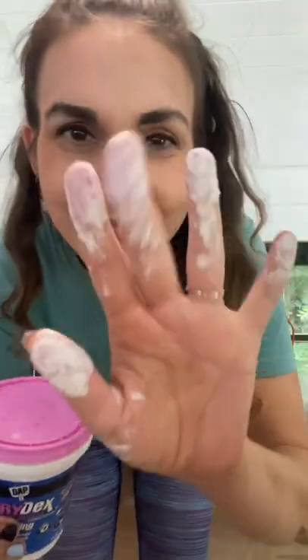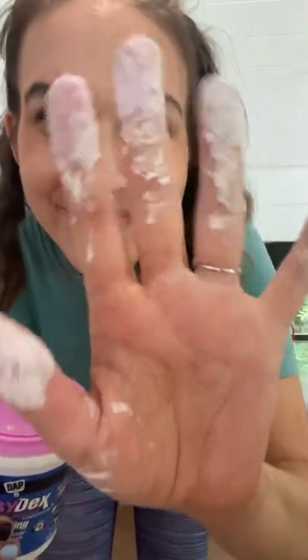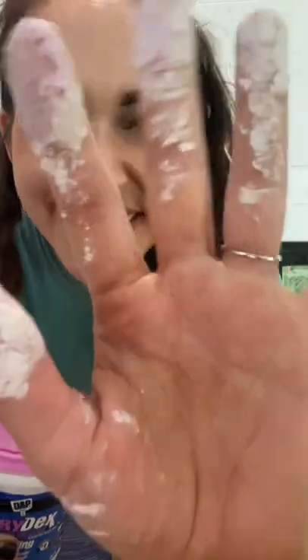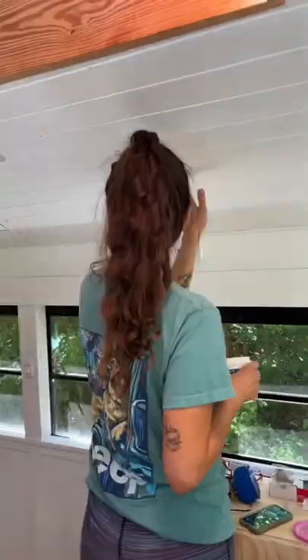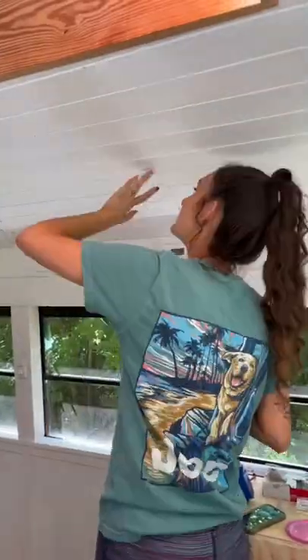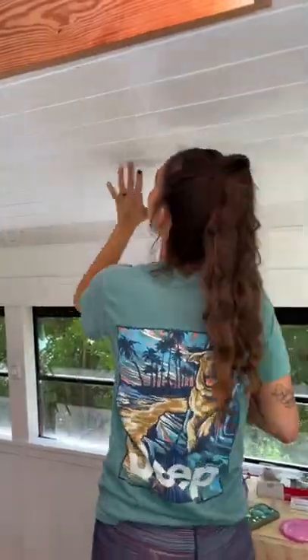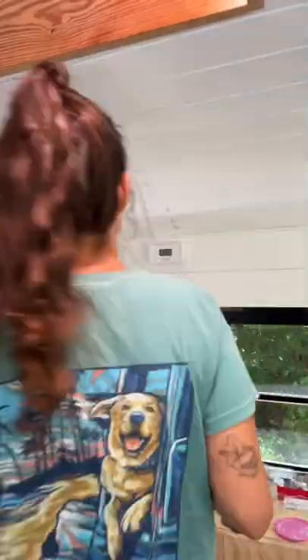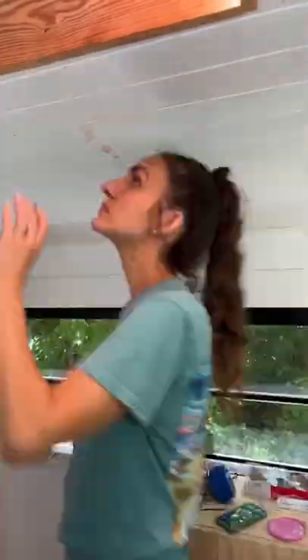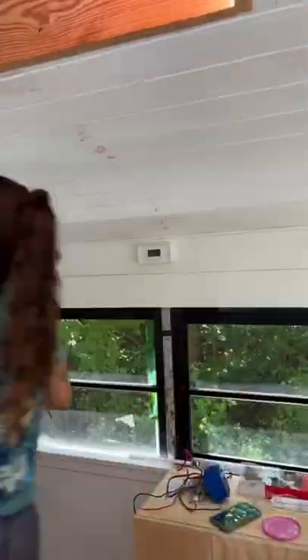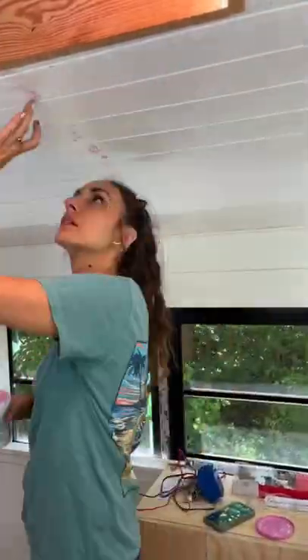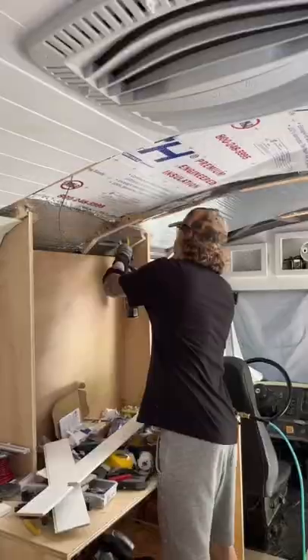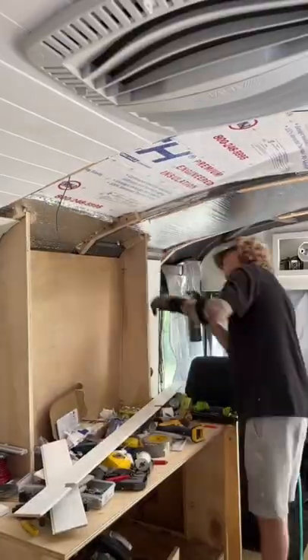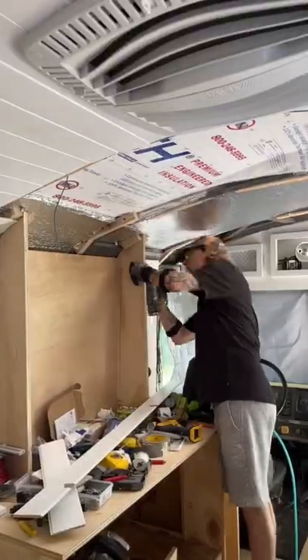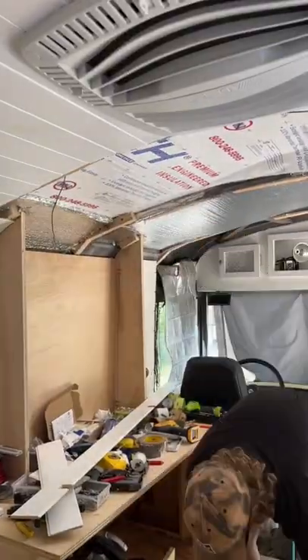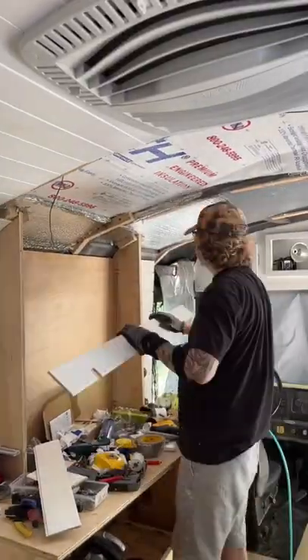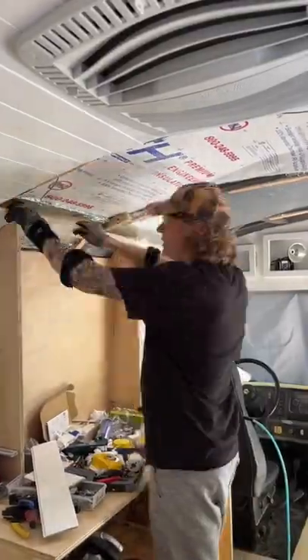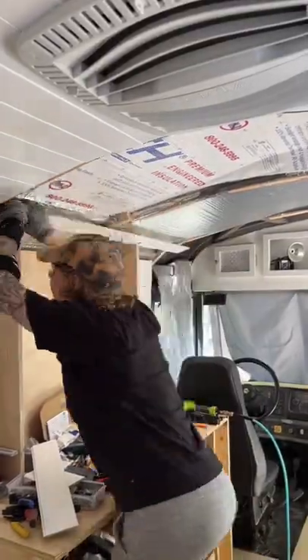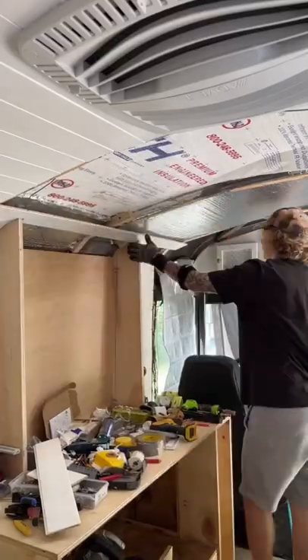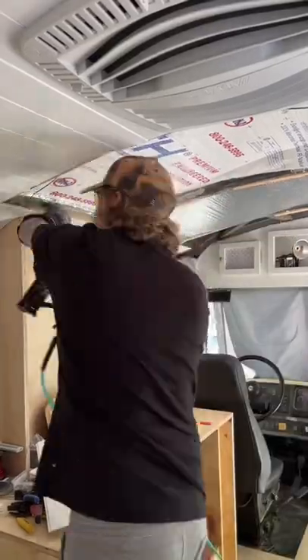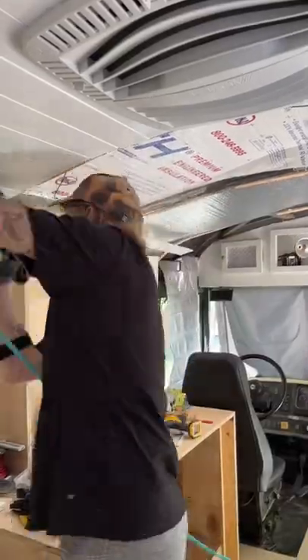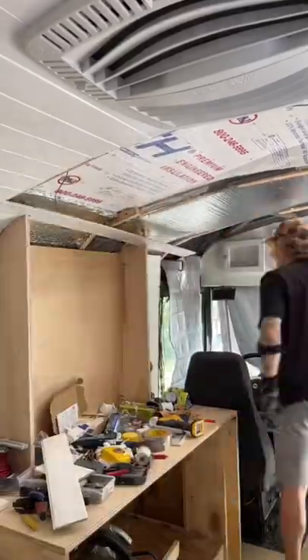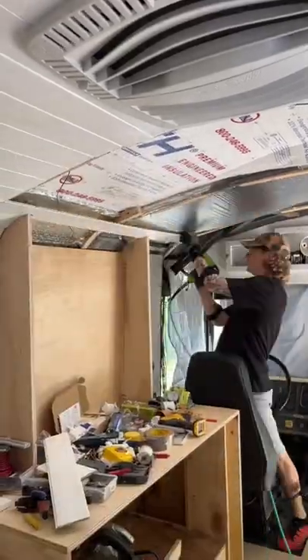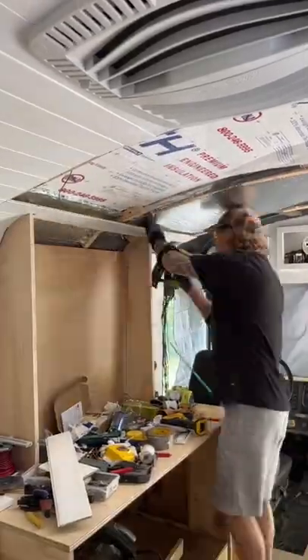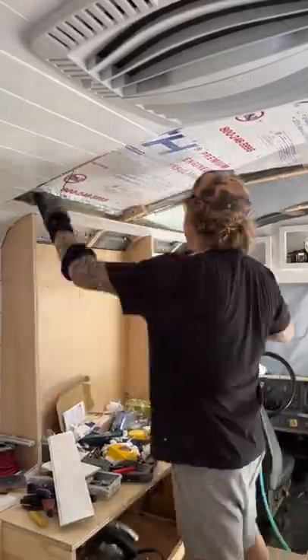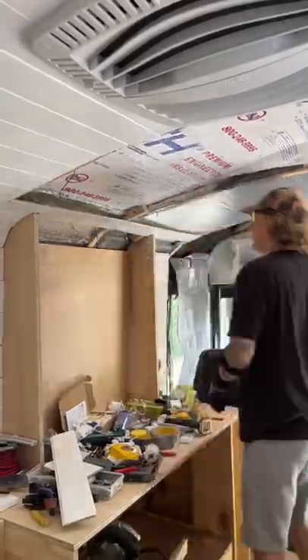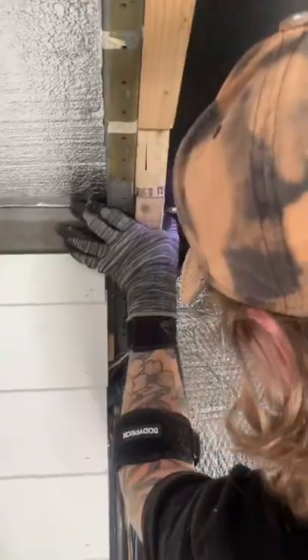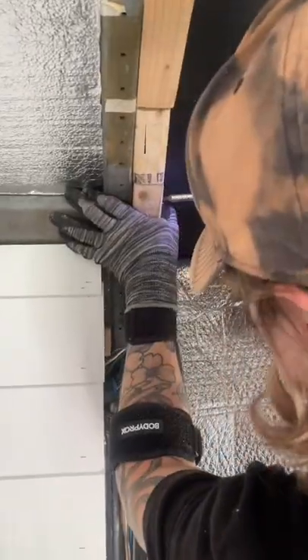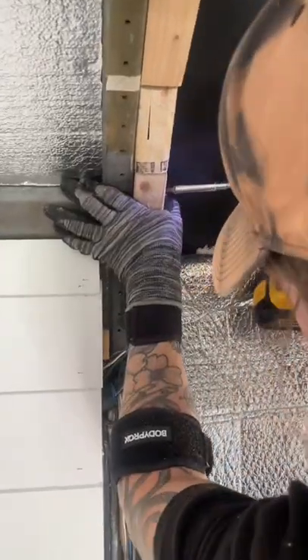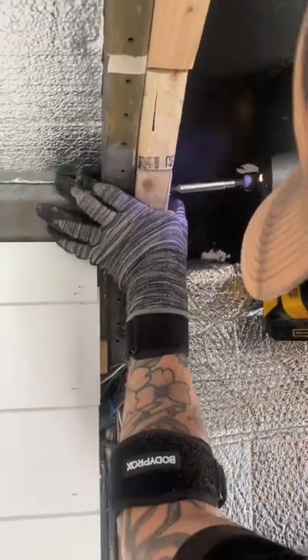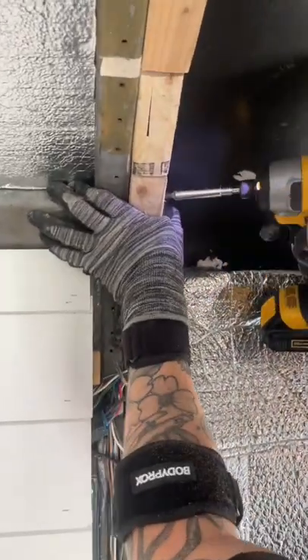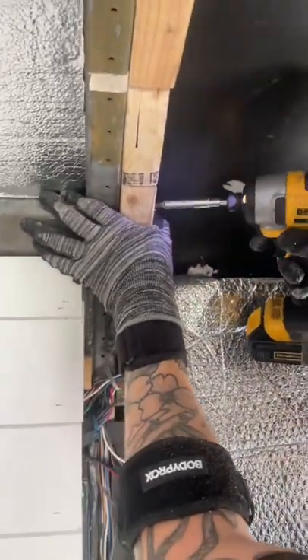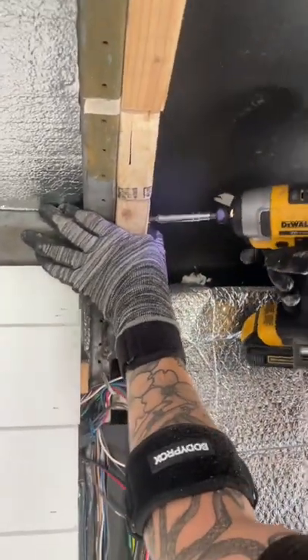Today we continued working on our ceiling. I started with the spackling while Scott worked on putting up more ceiling planks. In order to put up more ceiling planks, we first have to screw in 2x2s into the ribs of the ceiling for the ceiling planks to be nailed into.